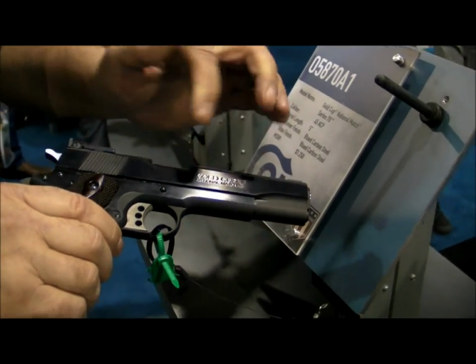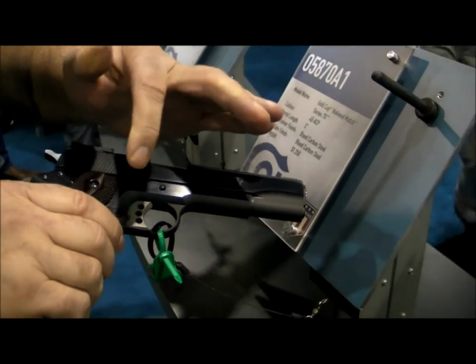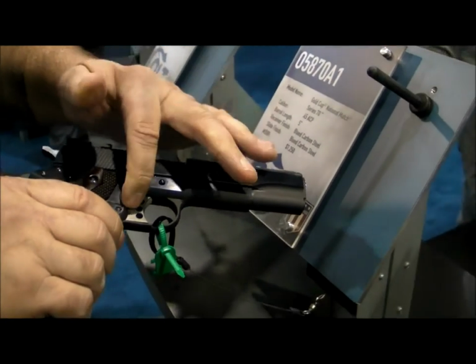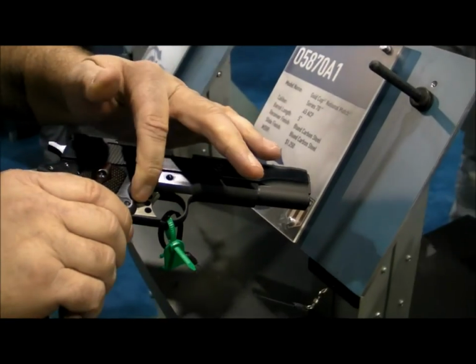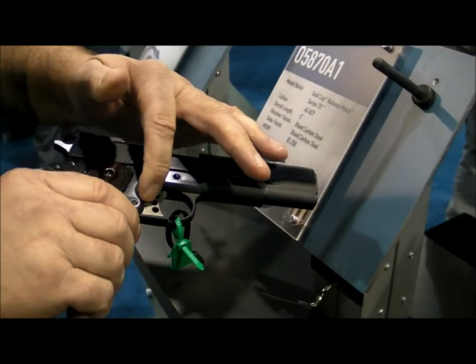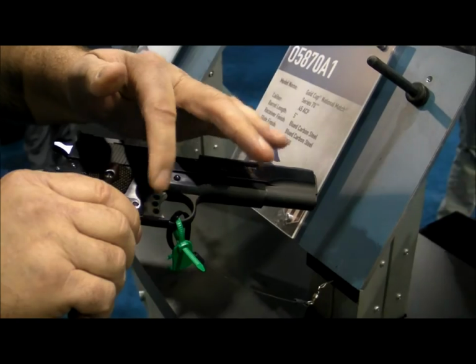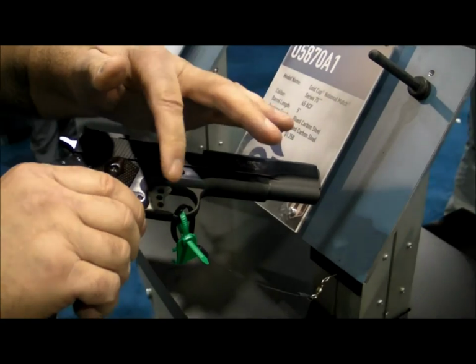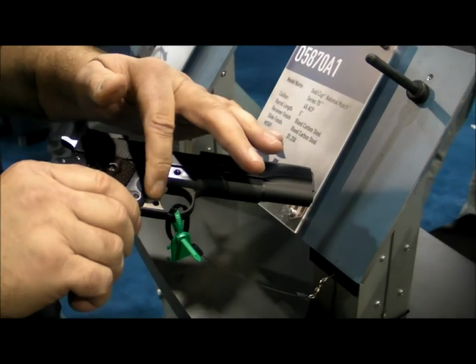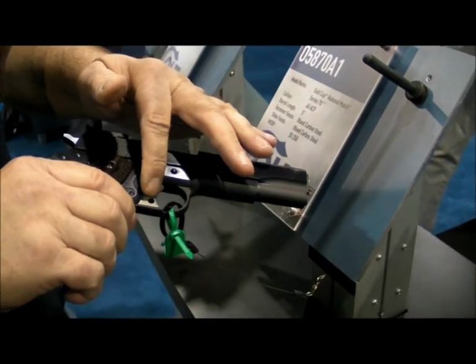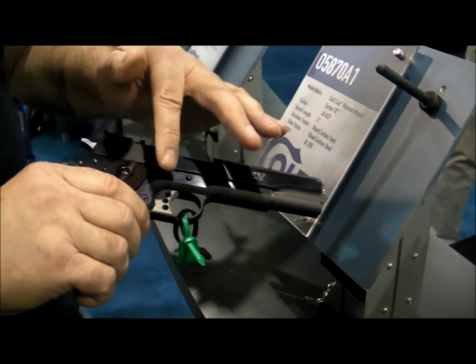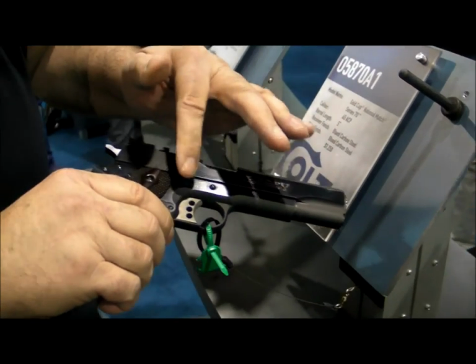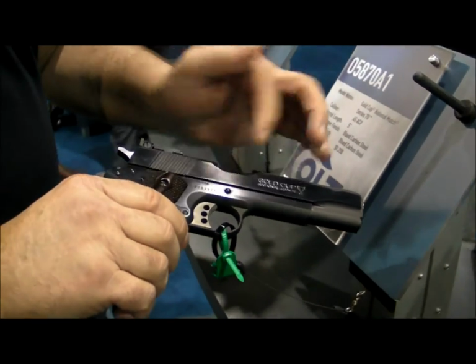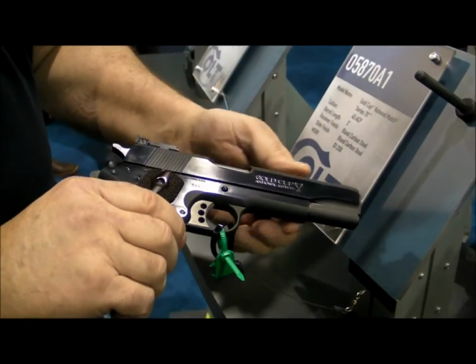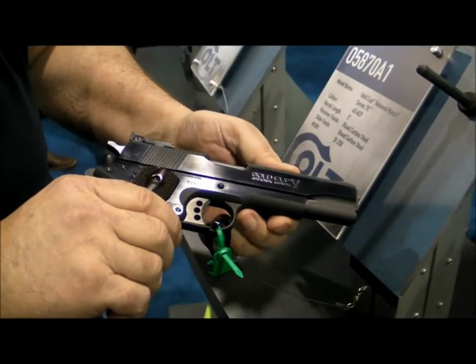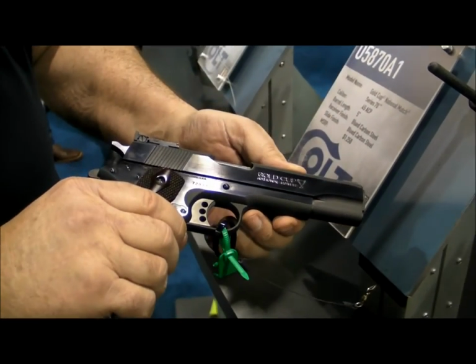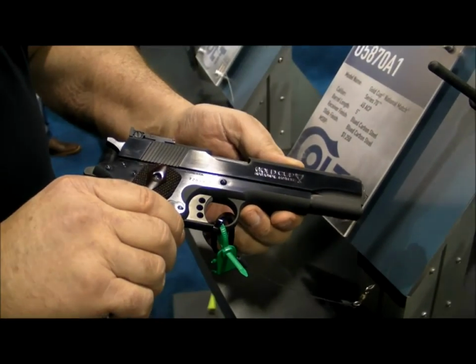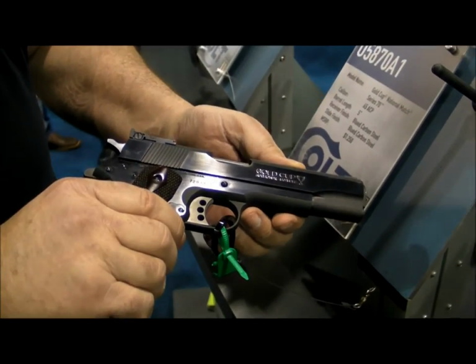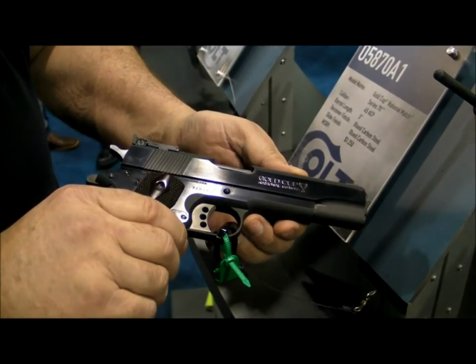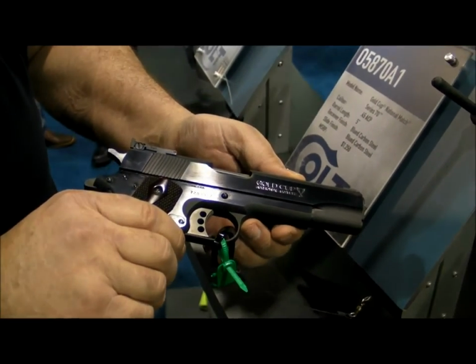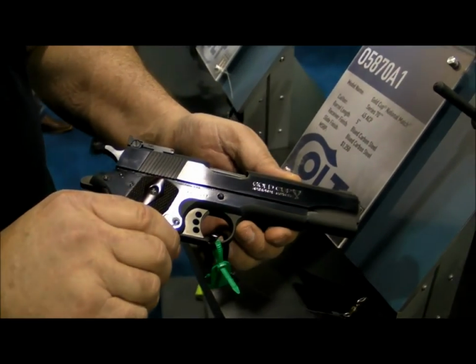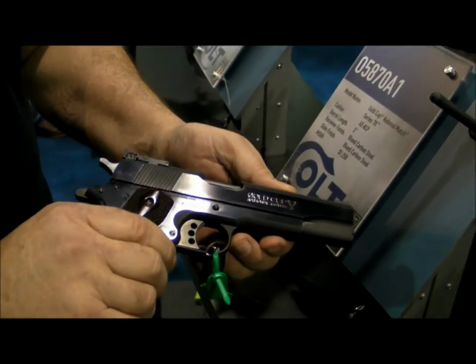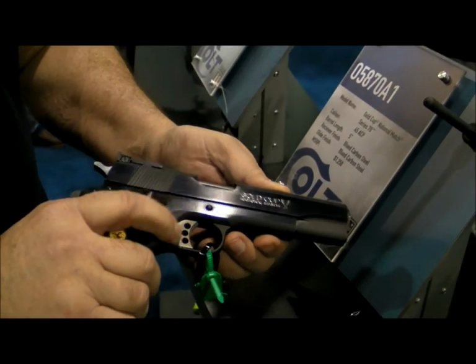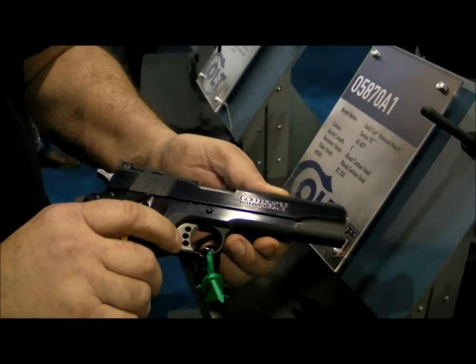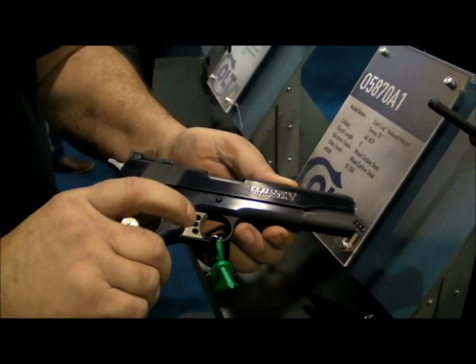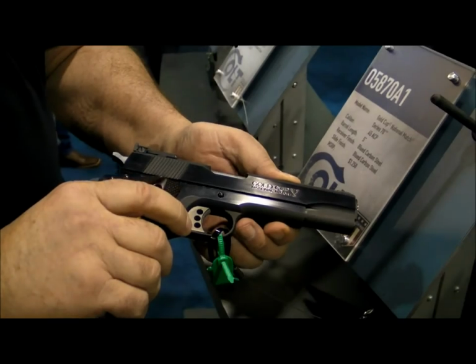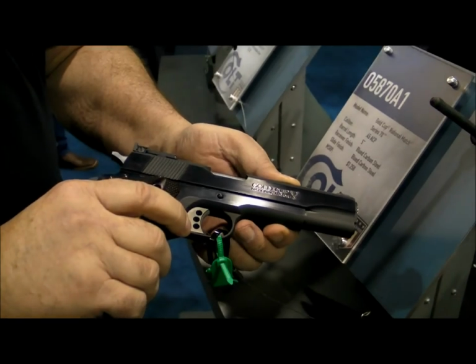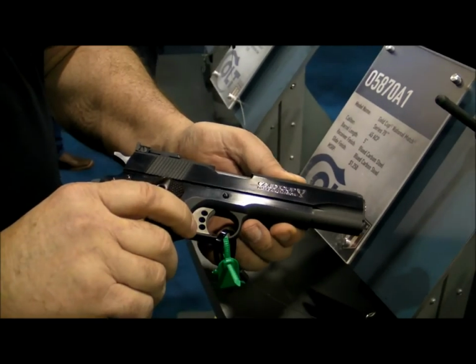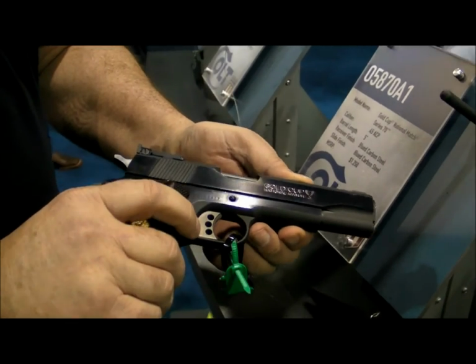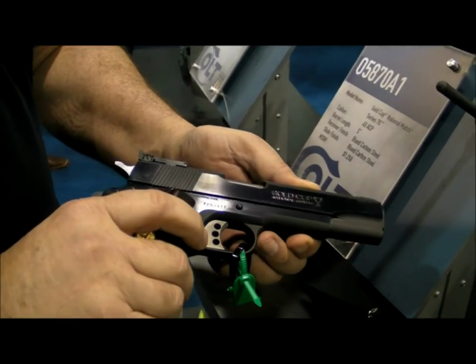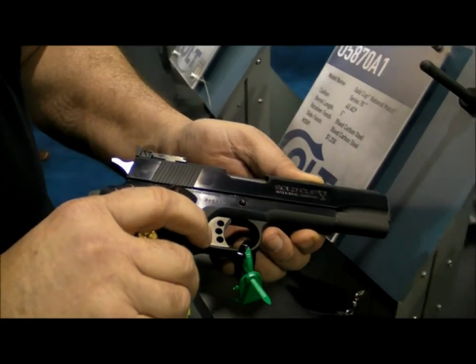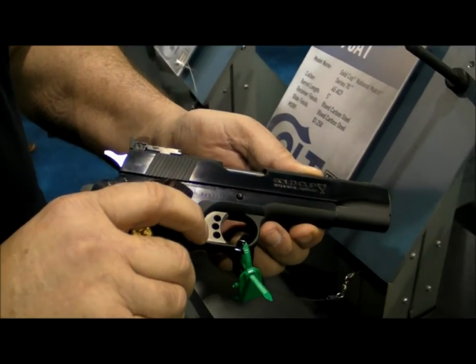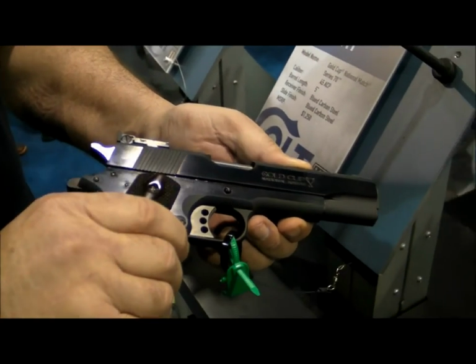The steel trigger is gone — it's still a wide trigger, but it's aluminum. You get a better trigger pull that way. The old trigger stop doesn't fall out.